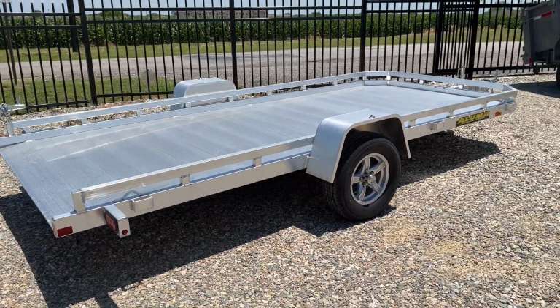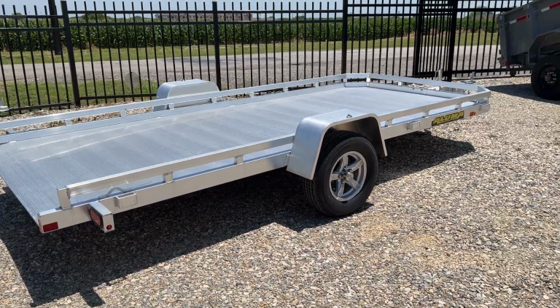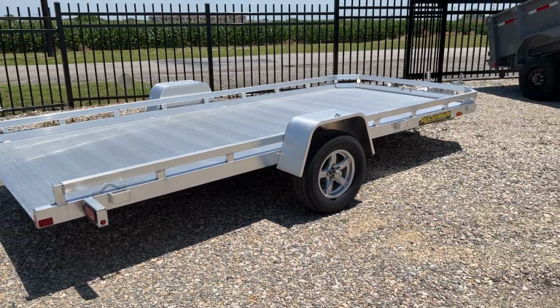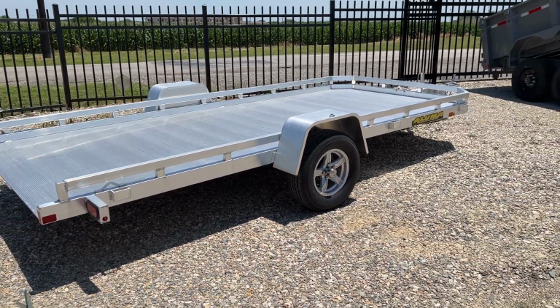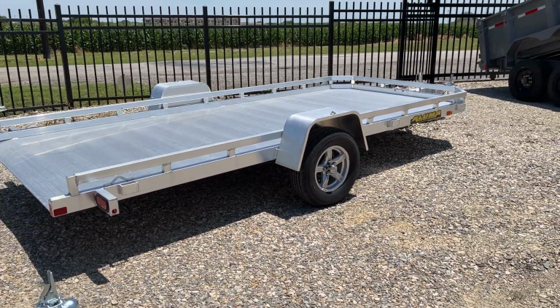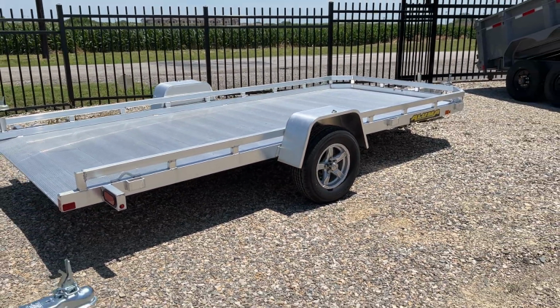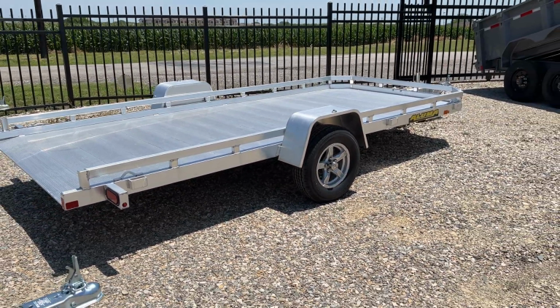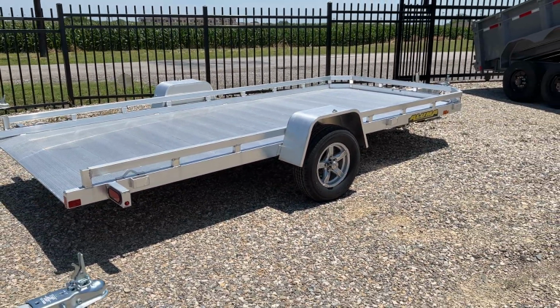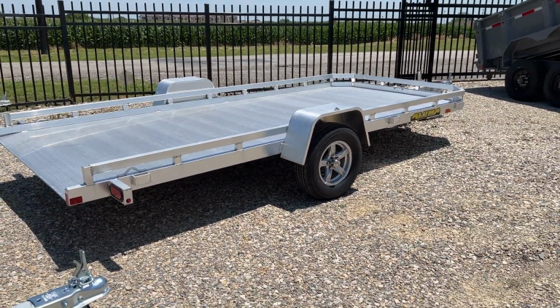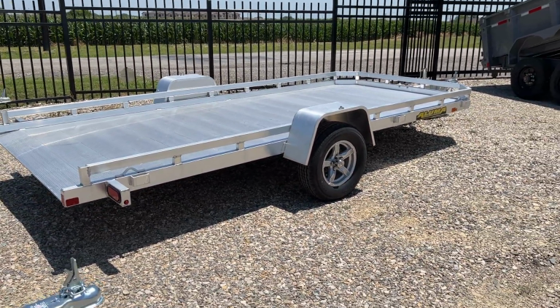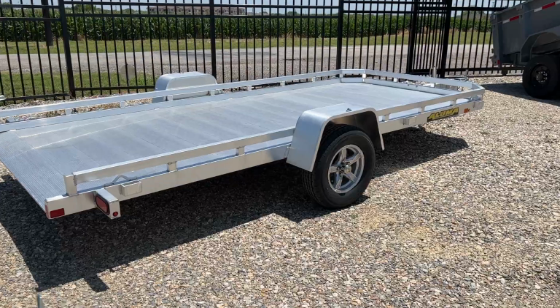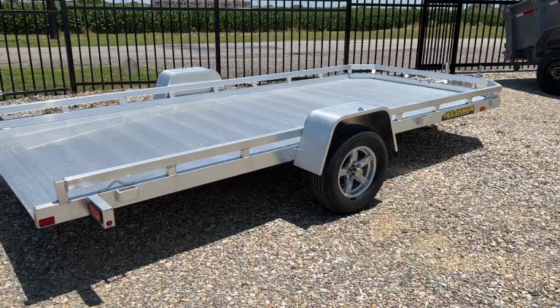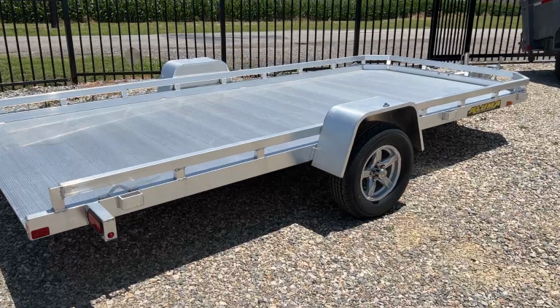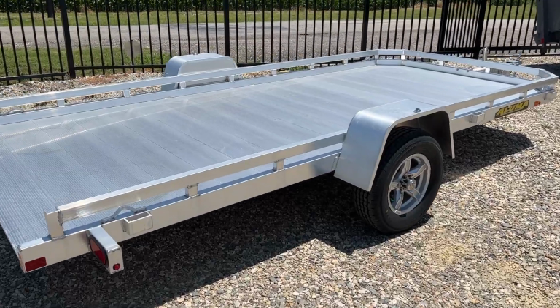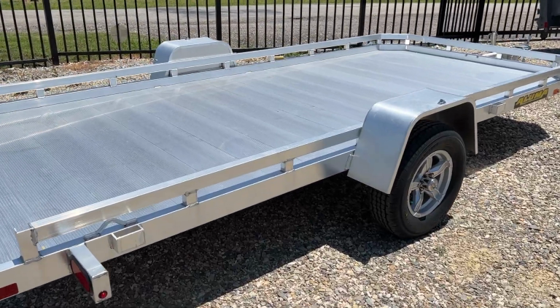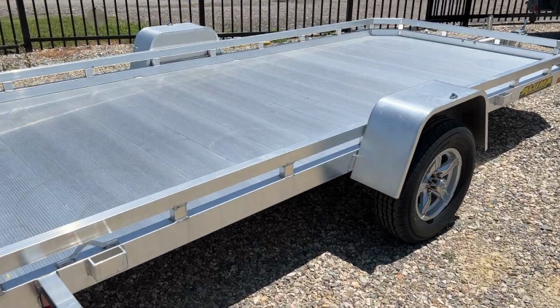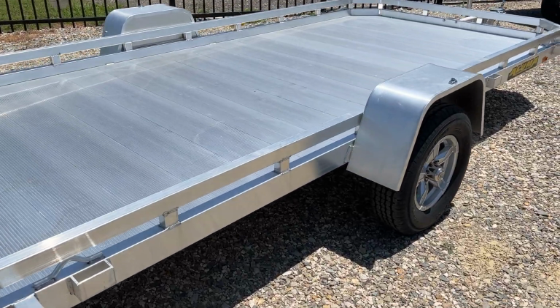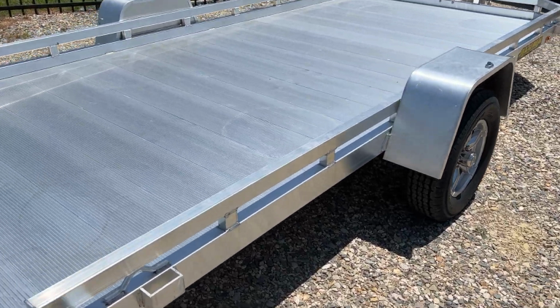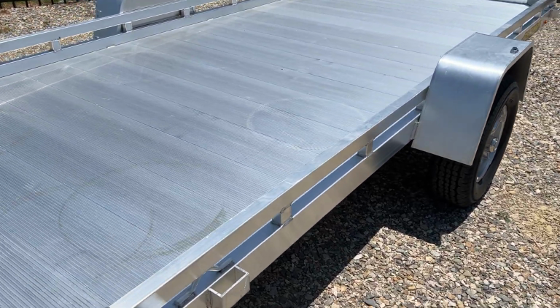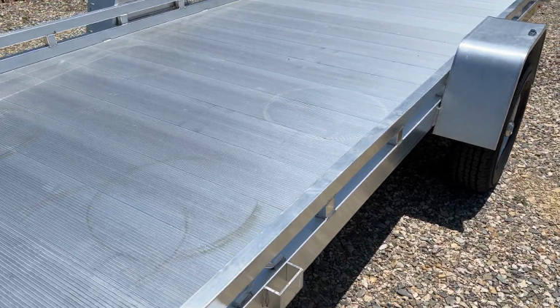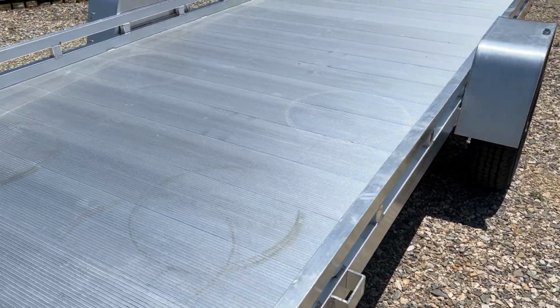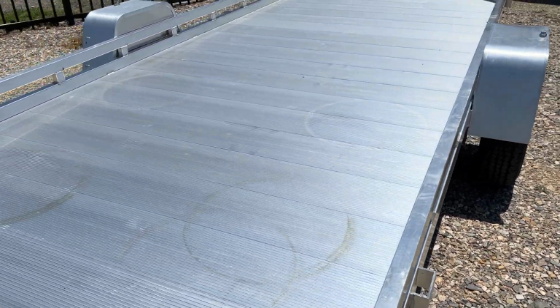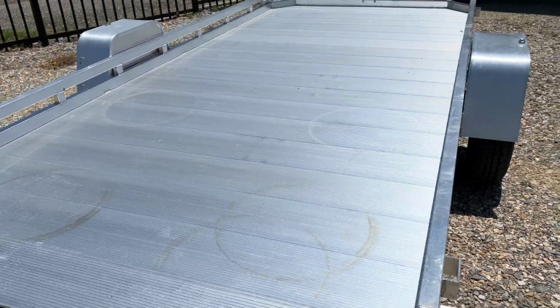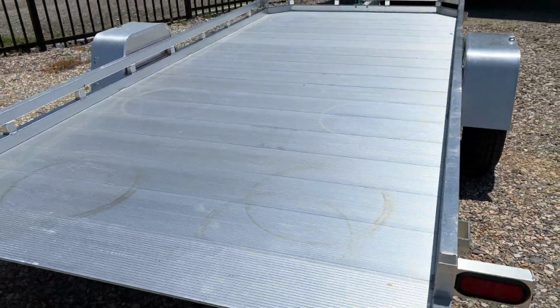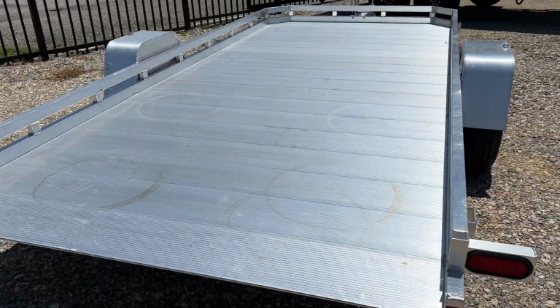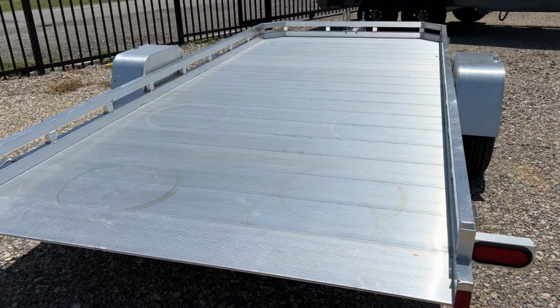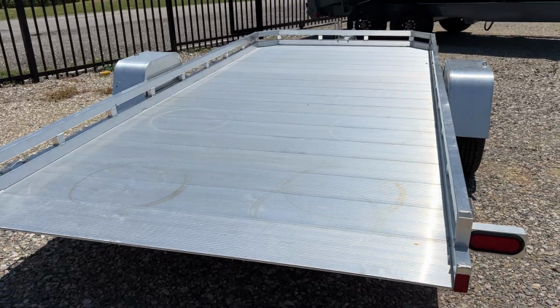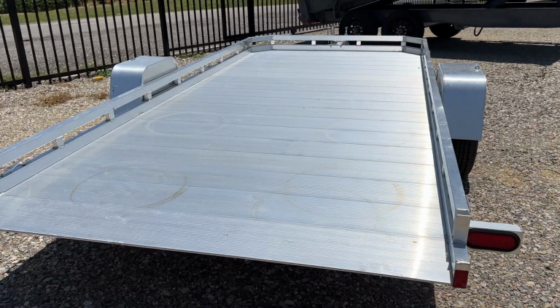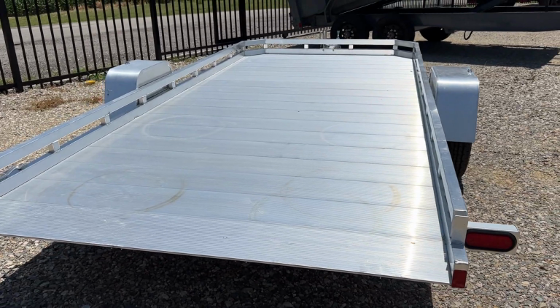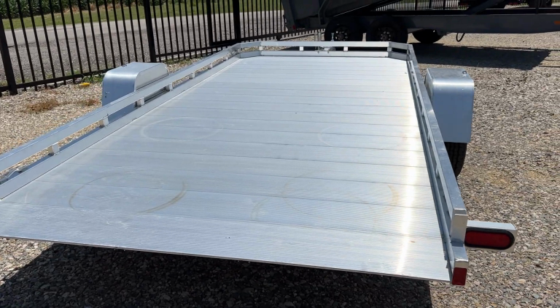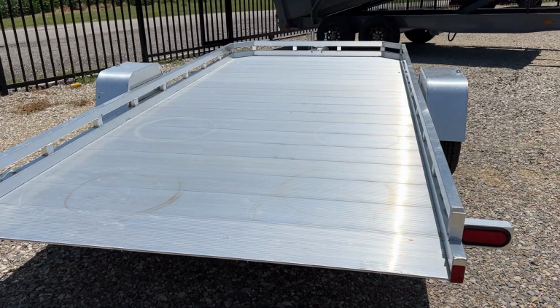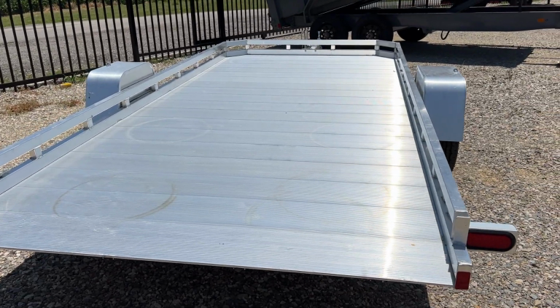These come standard with aluminum wheels, LED lights, as well as Aluma's five-year warranty. You've got three stake pockets on each side and four welded tie loops in each corner.